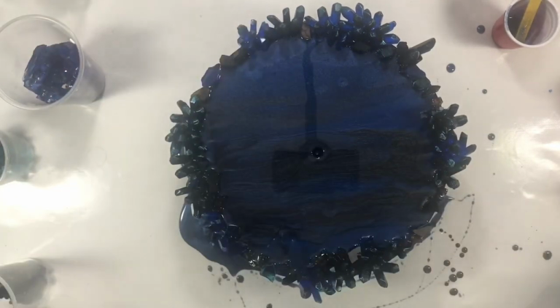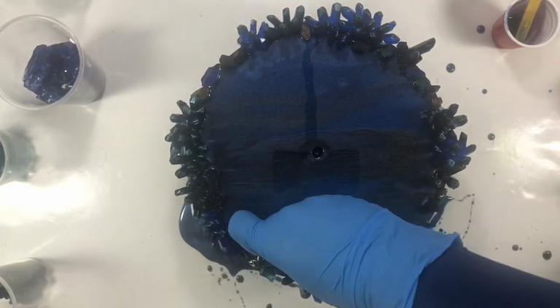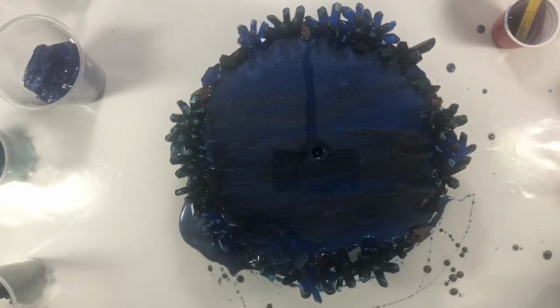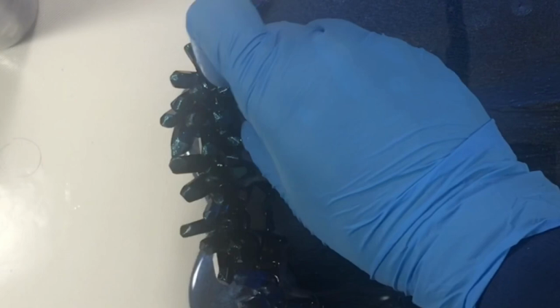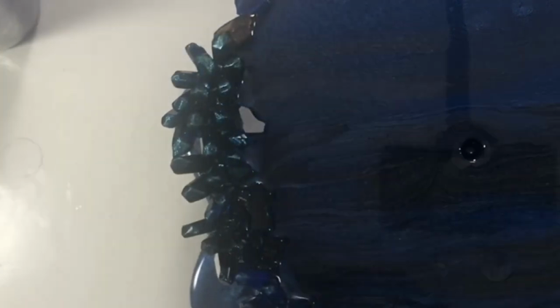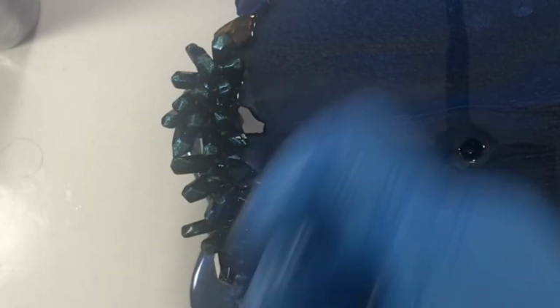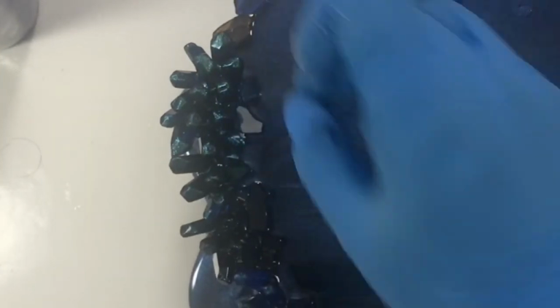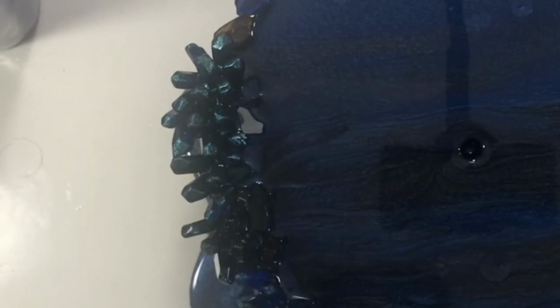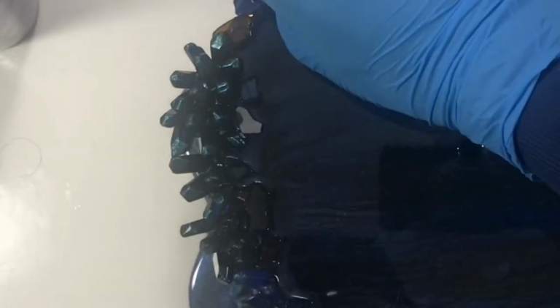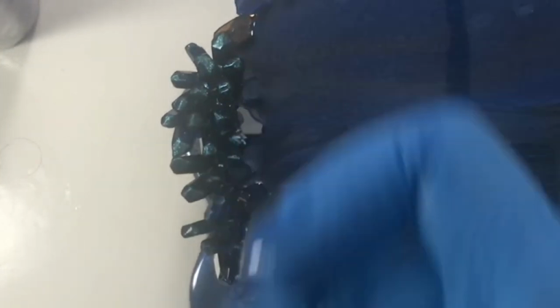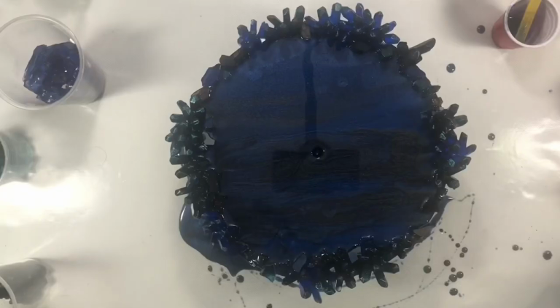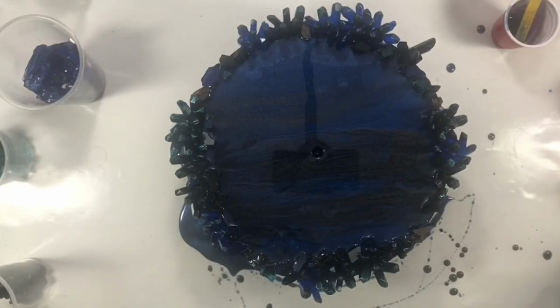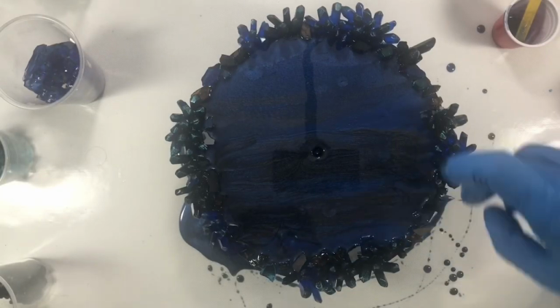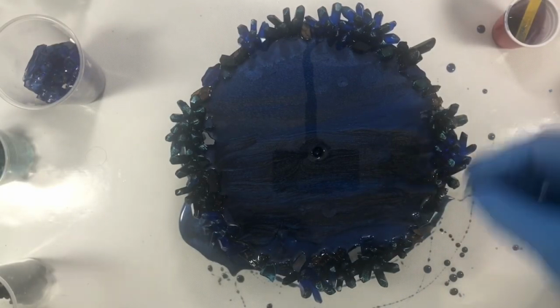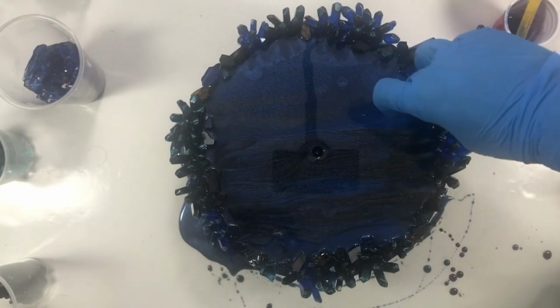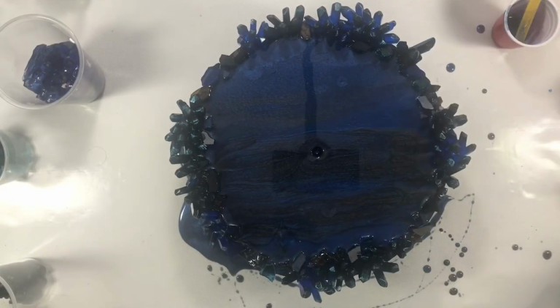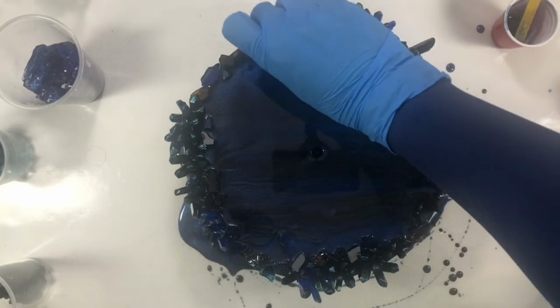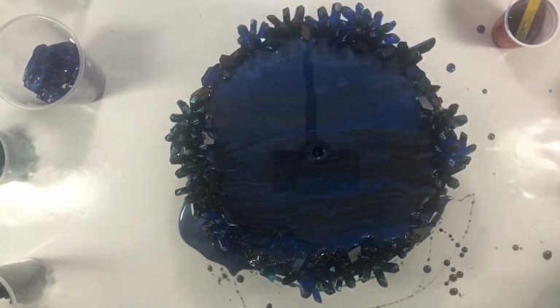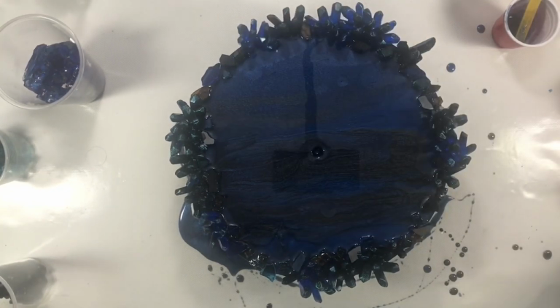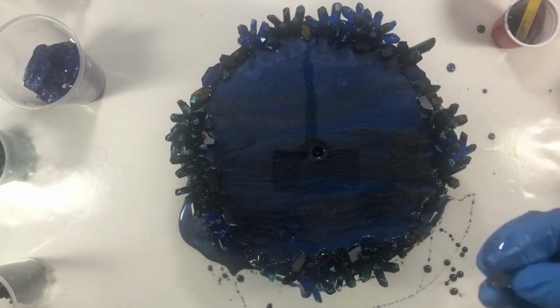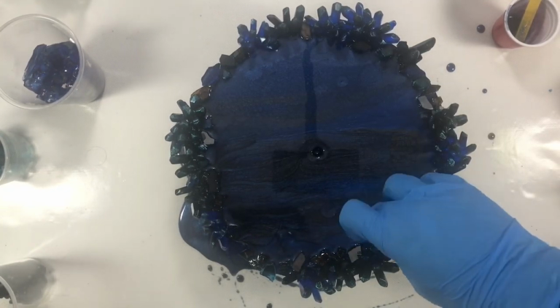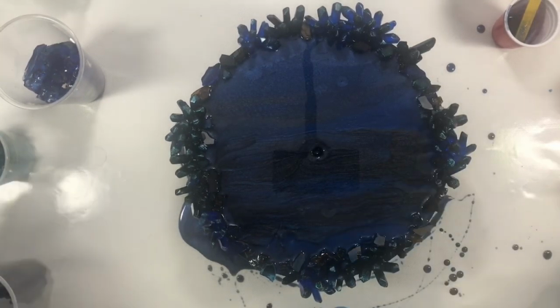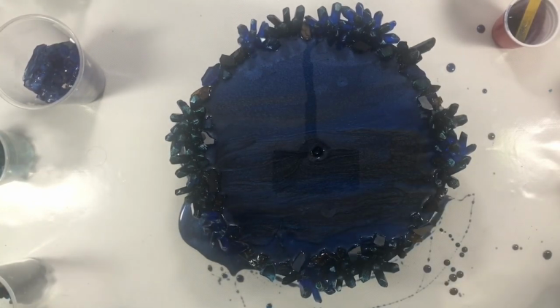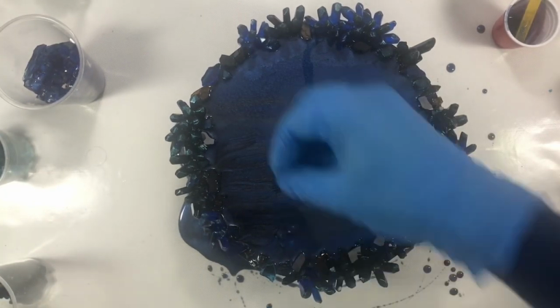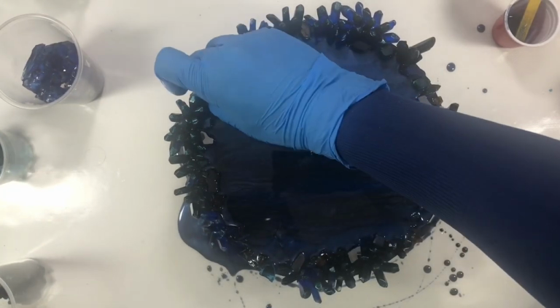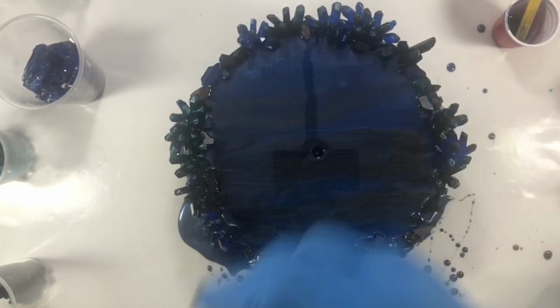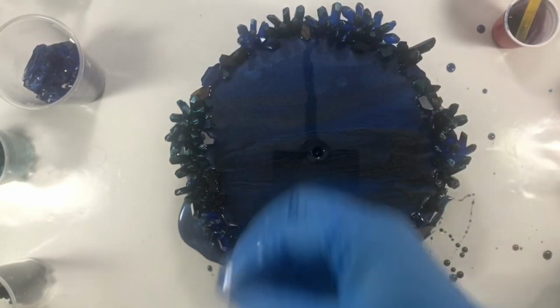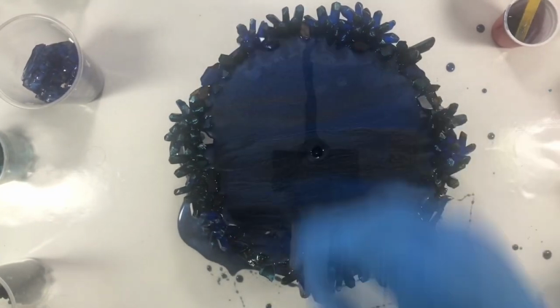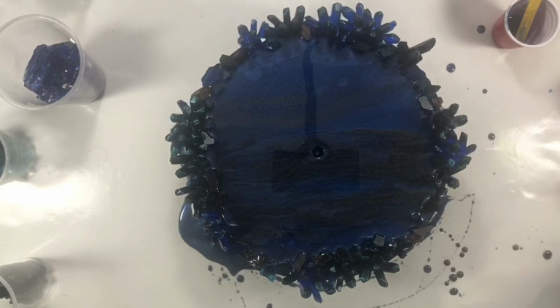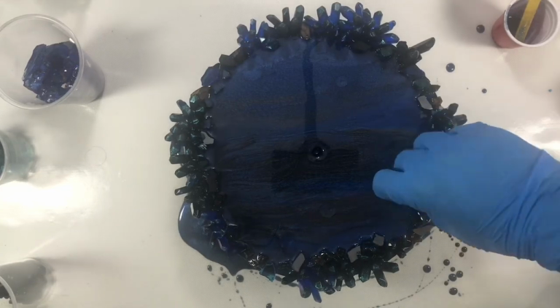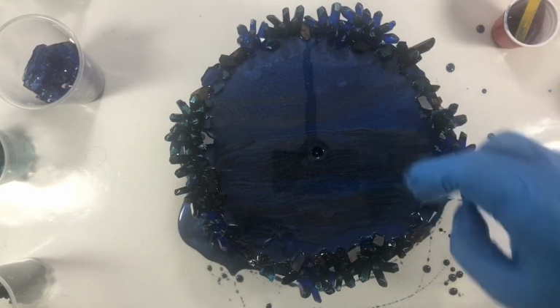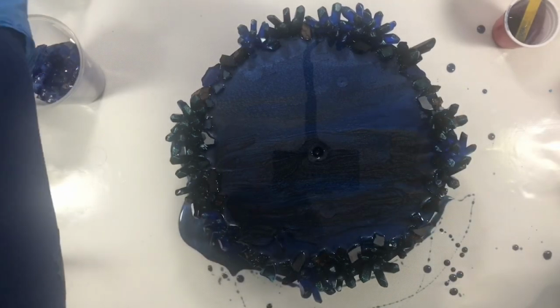Now the vintage blue fire glass. Now I am adding the gold colored resin adjacent to the fire glass, and this Caribbean blue and nor colored fire glass.